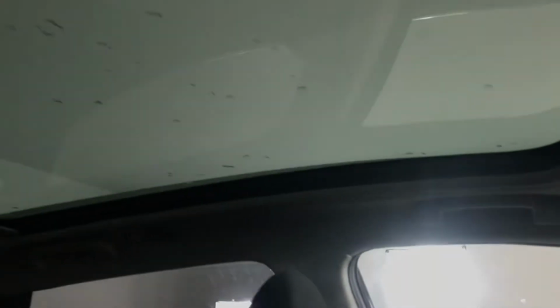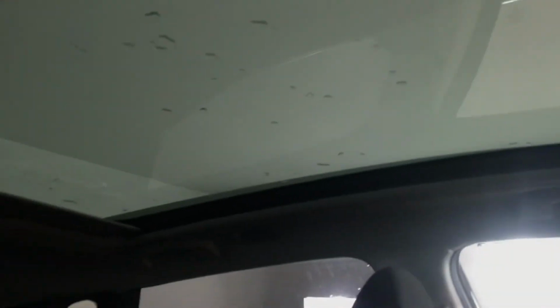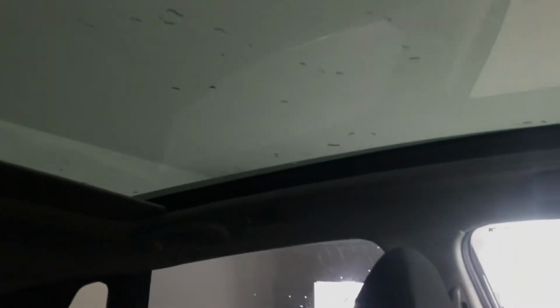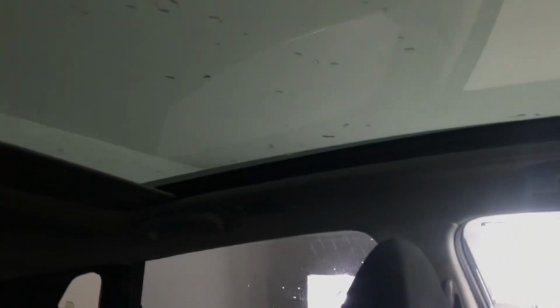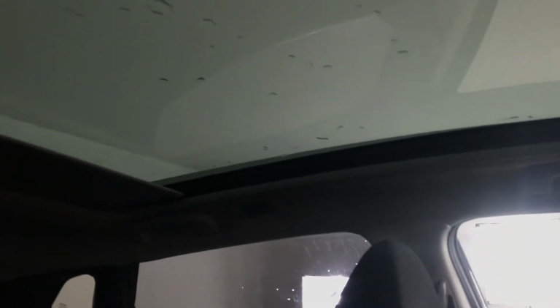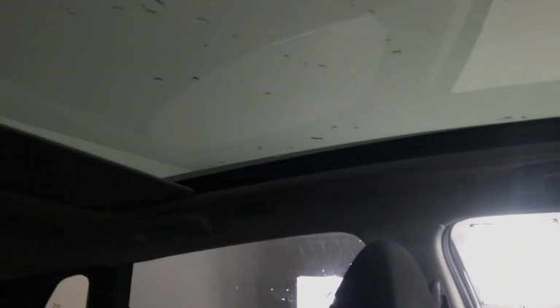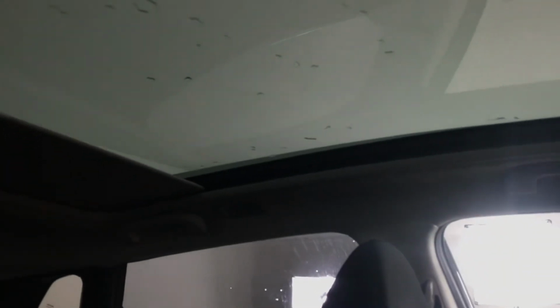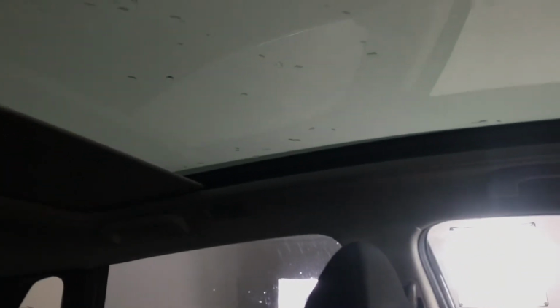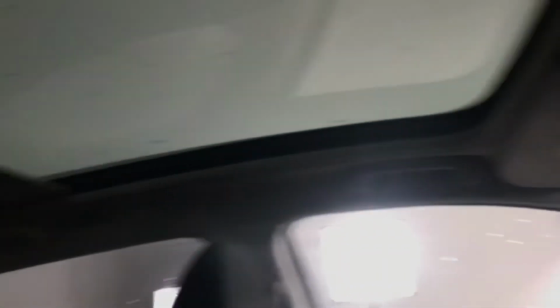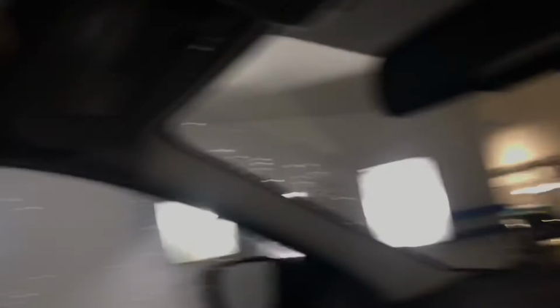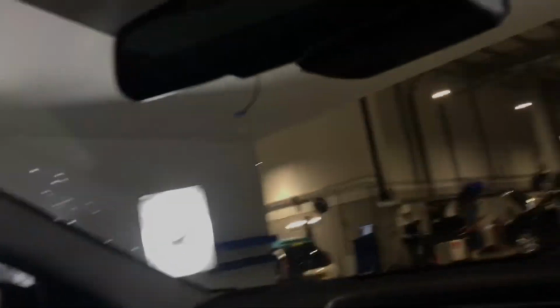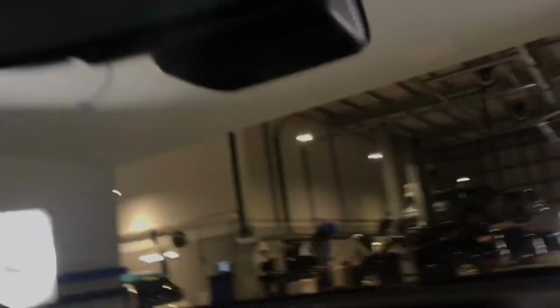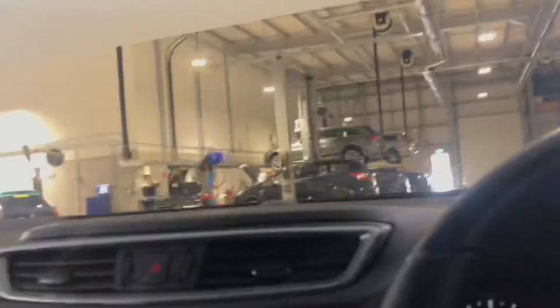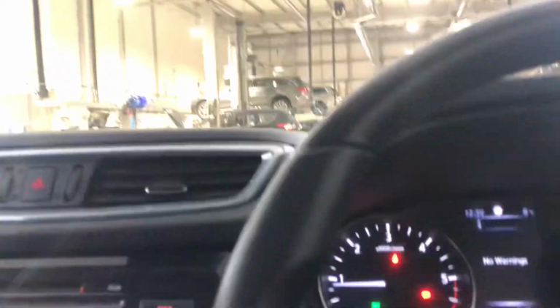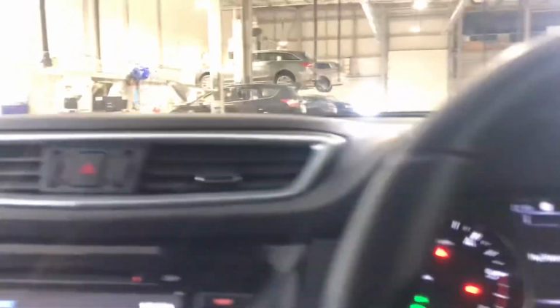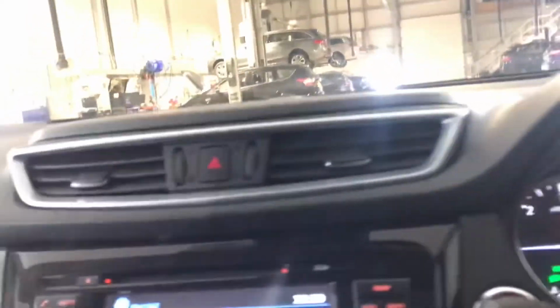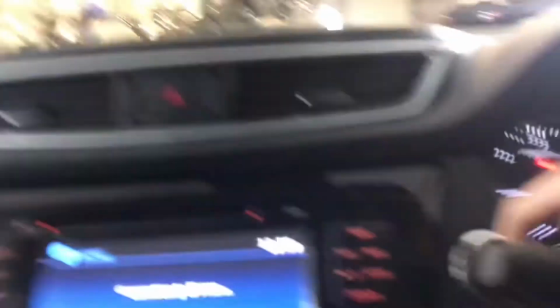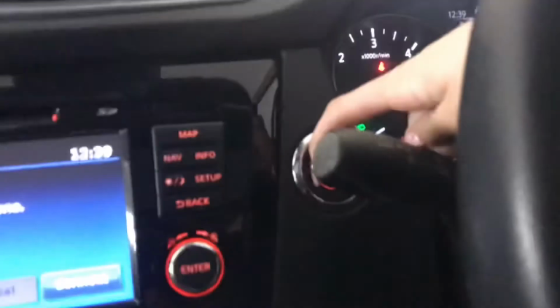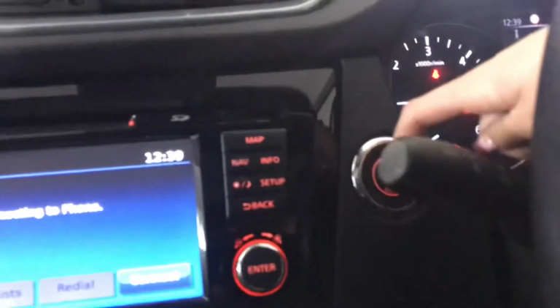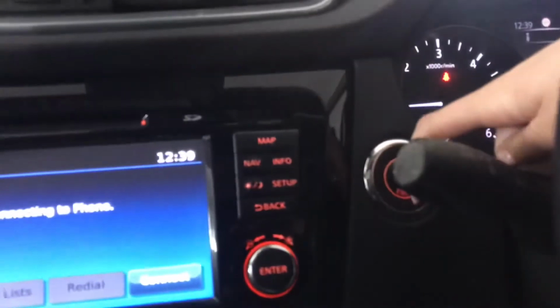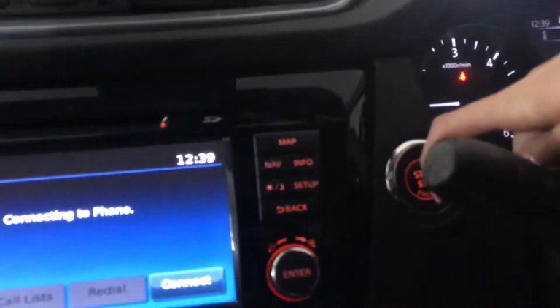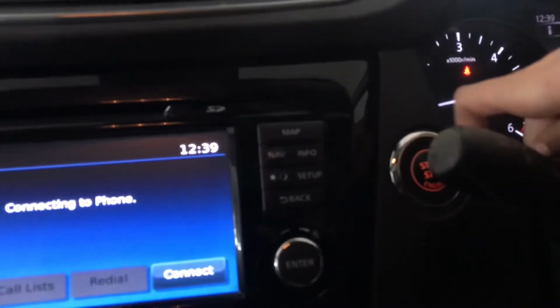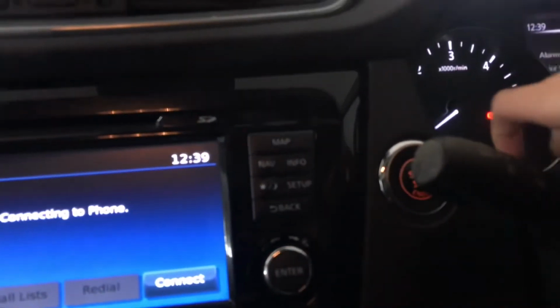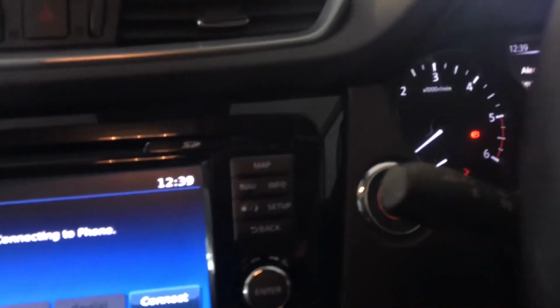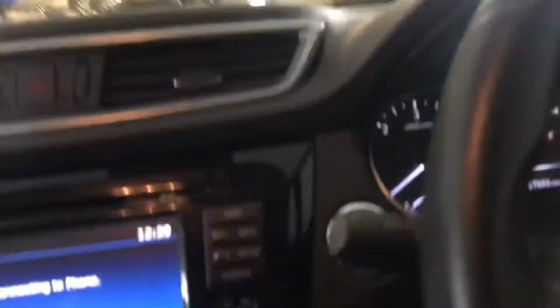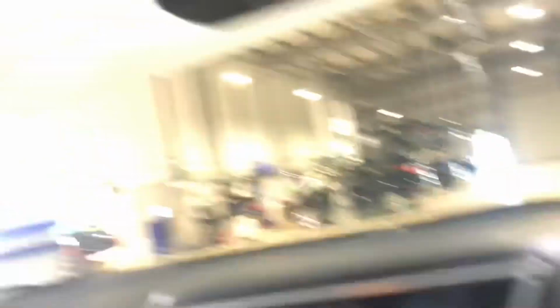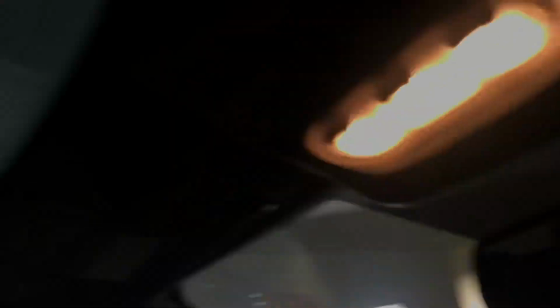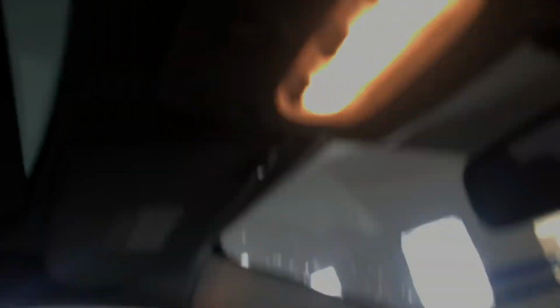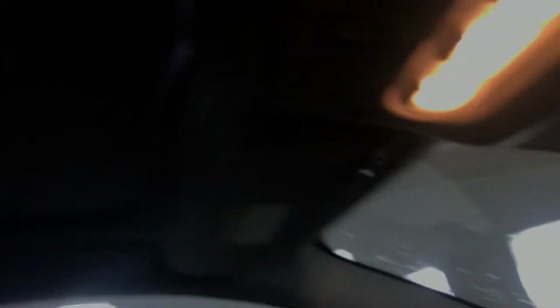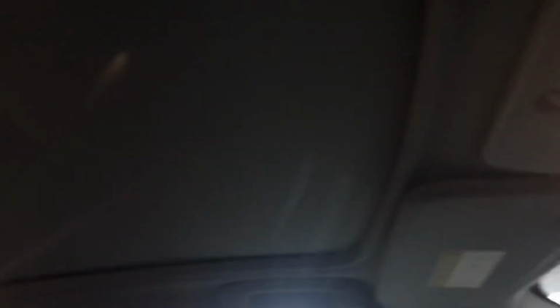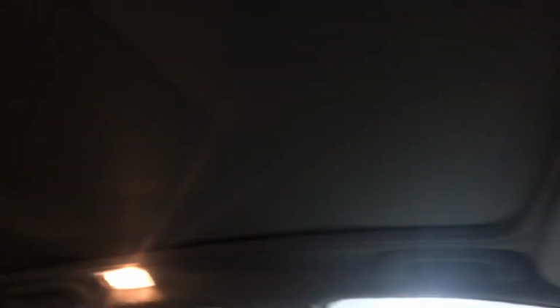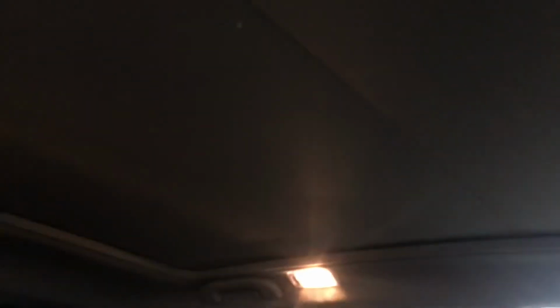You've got your rear view mirror there as well with your electronic blind, just closing that for you. And I'll just turn off the engine. And as you can see now the blind is fully closed.